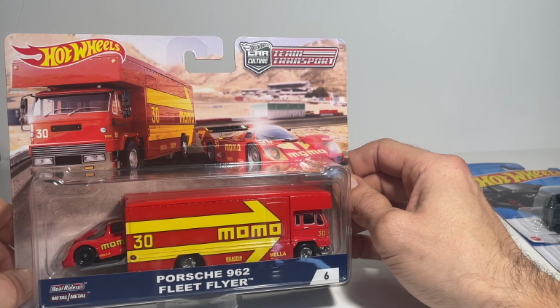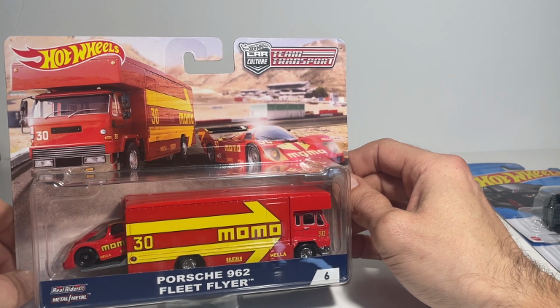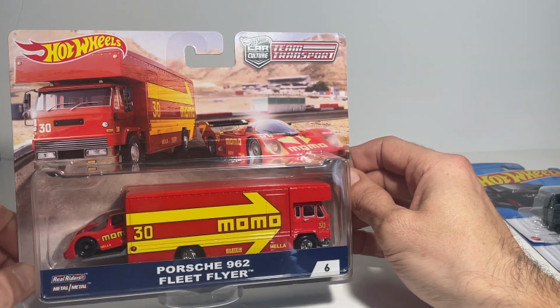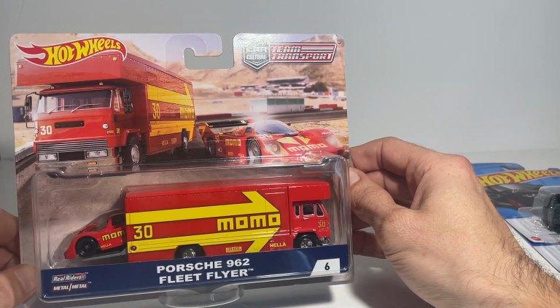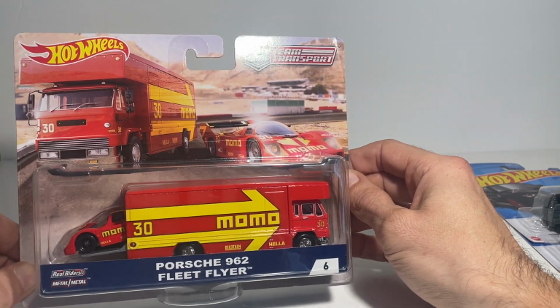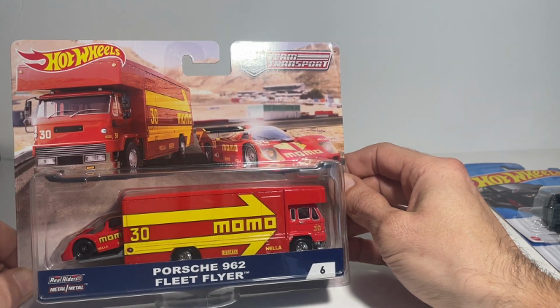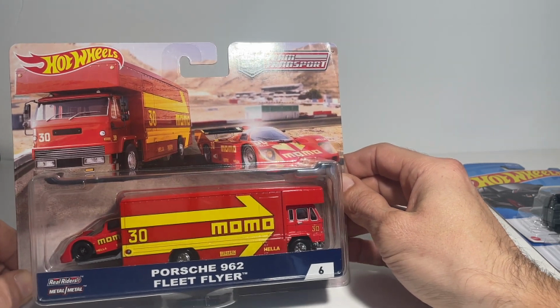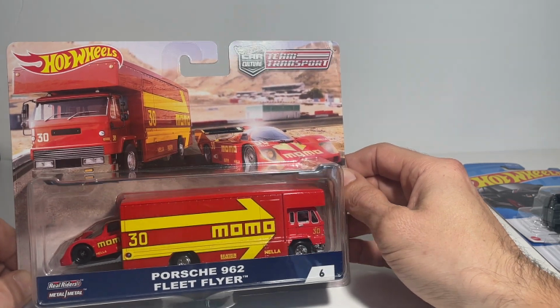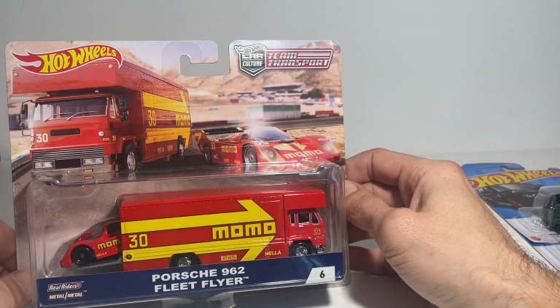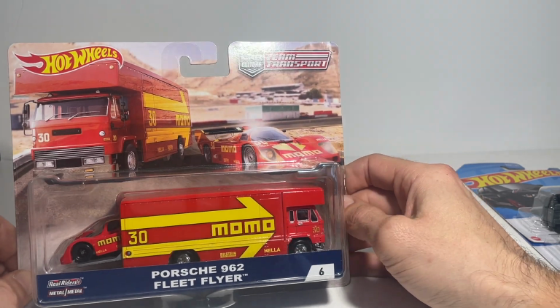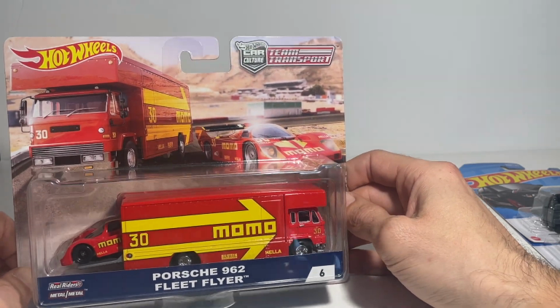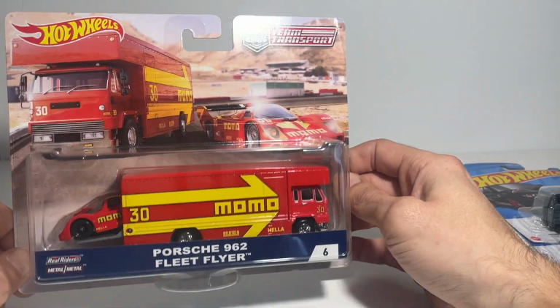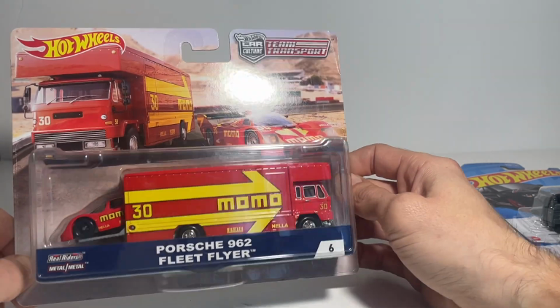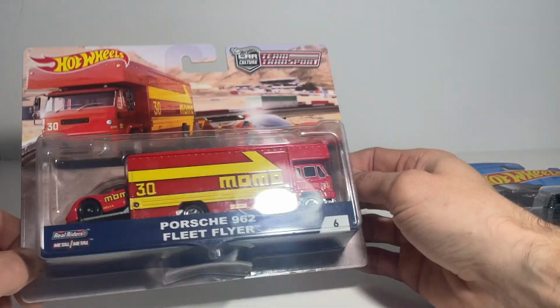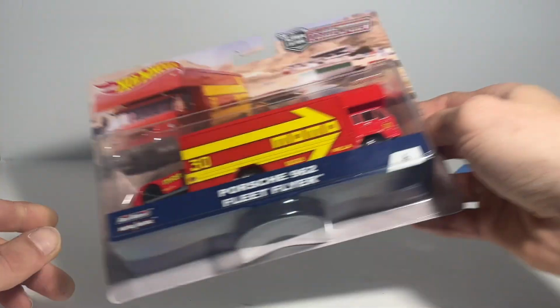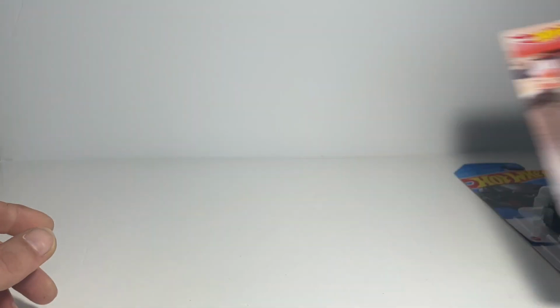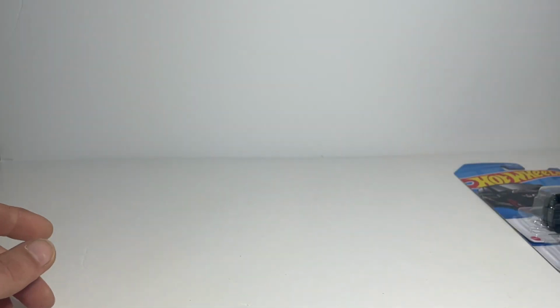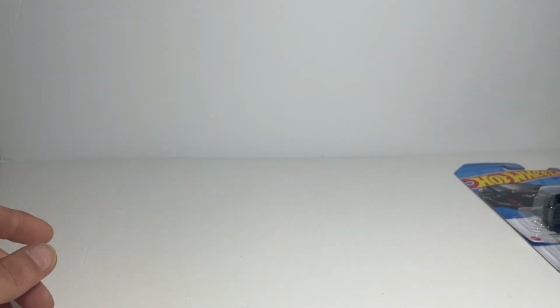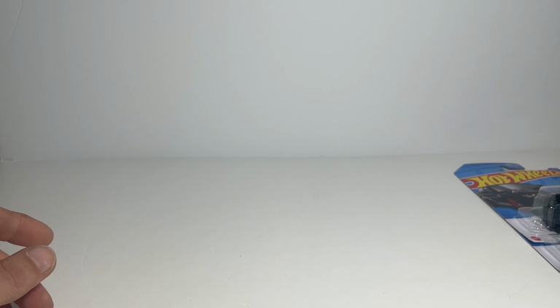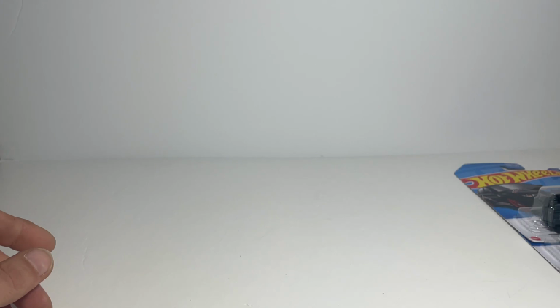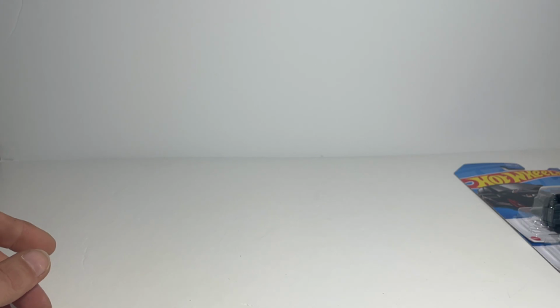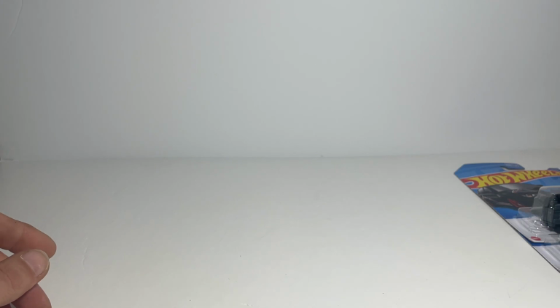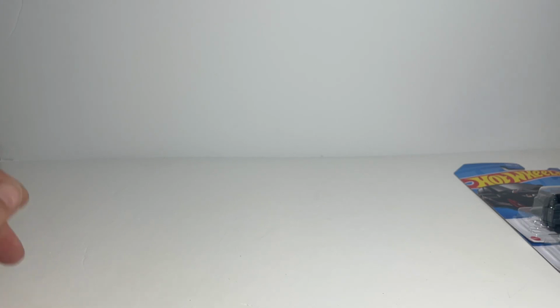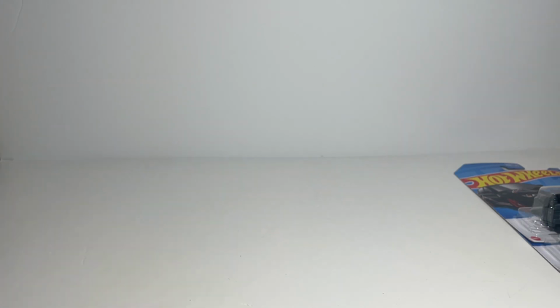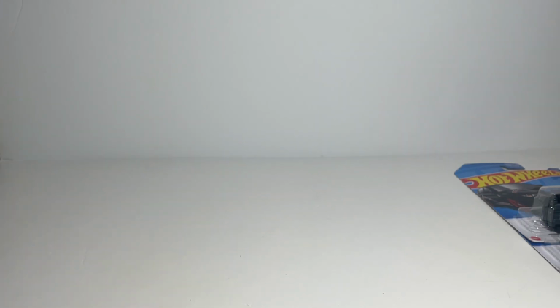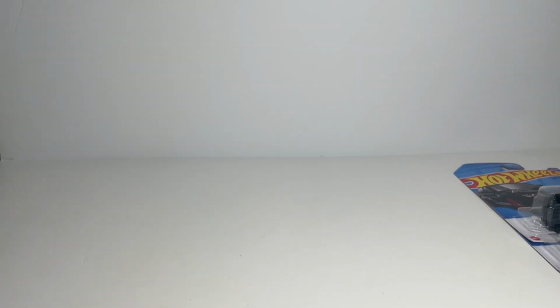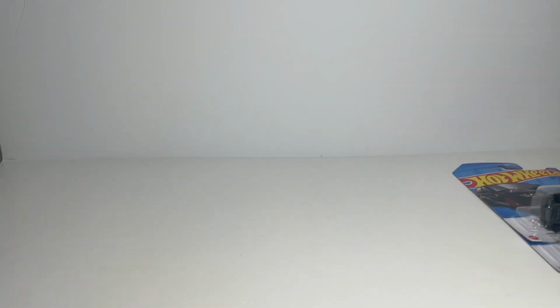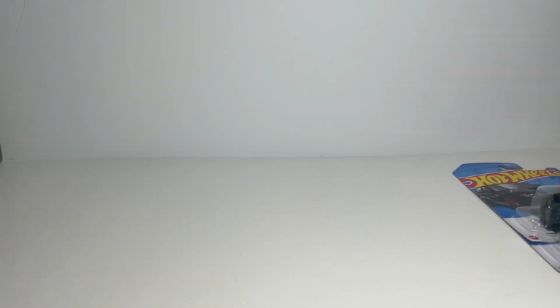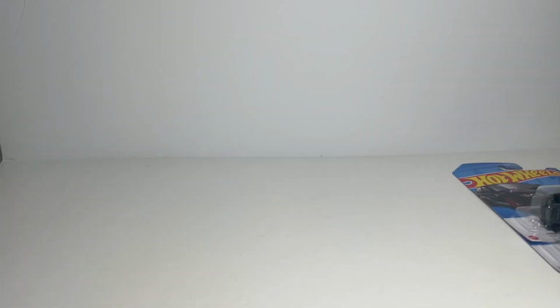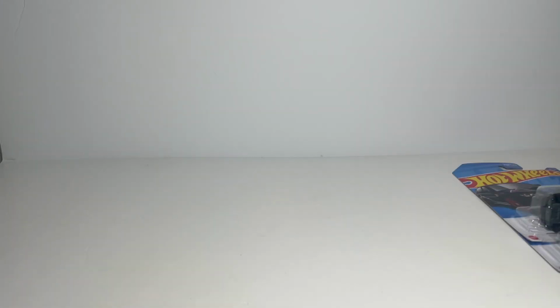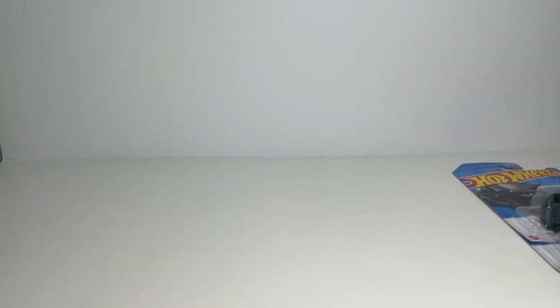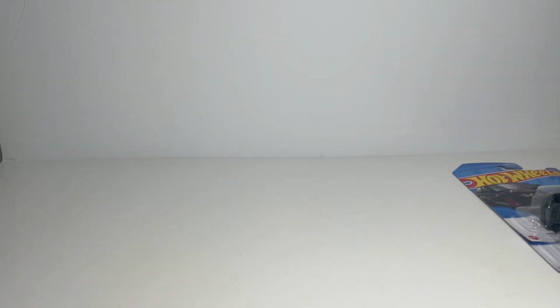This one is to fill in the collection — I only have one further team transport Porsche to get into the carded collection, and luckily the next piece I've got coming out is it. Very very pleased indeed.